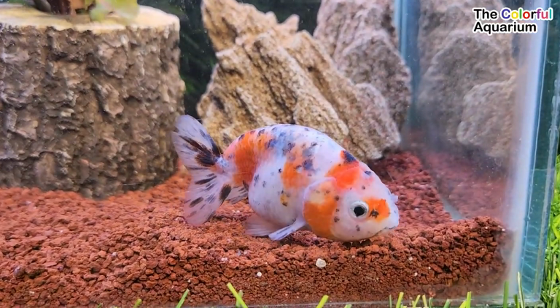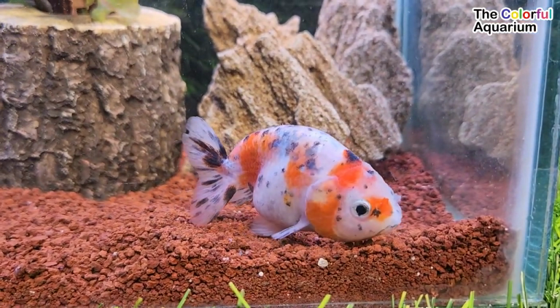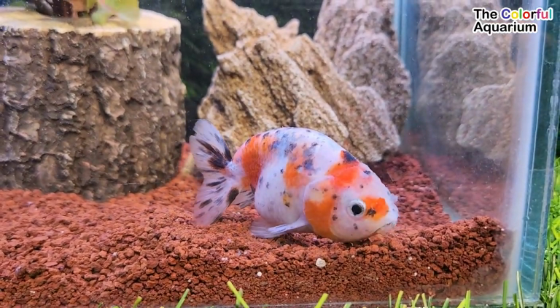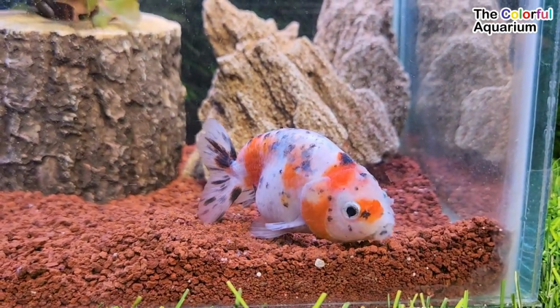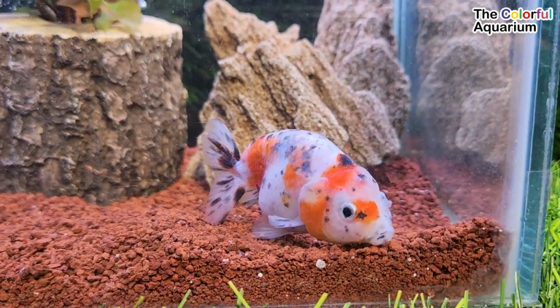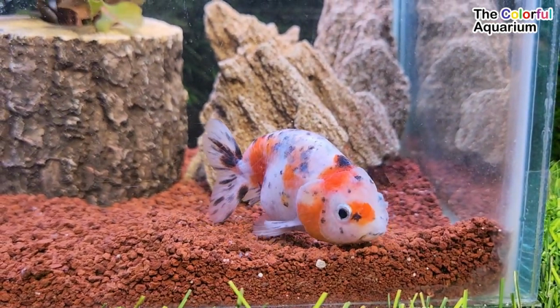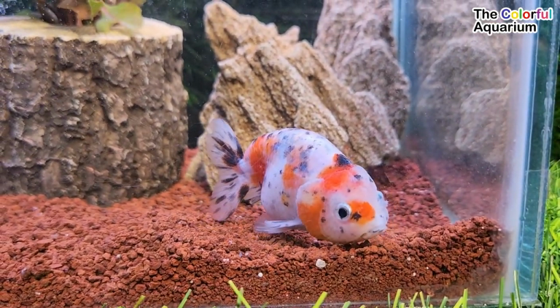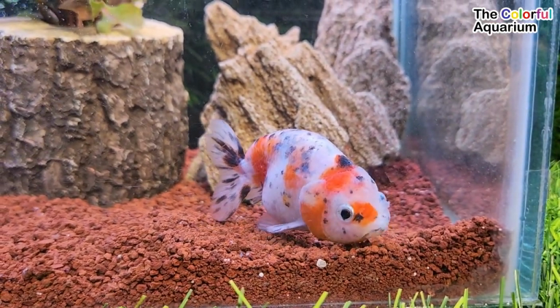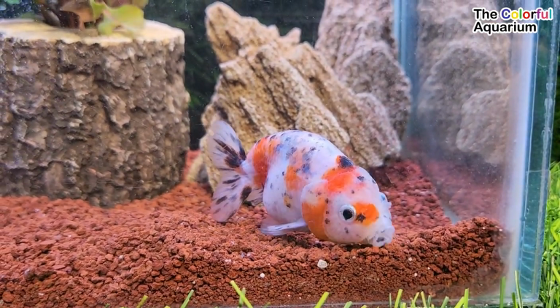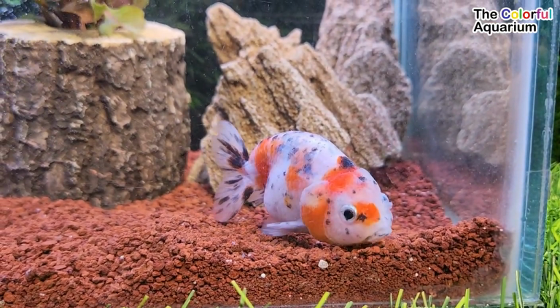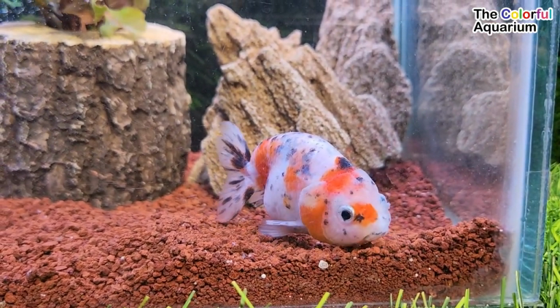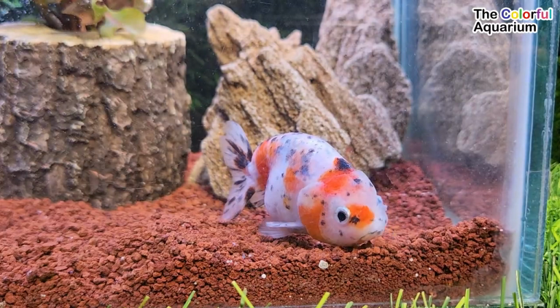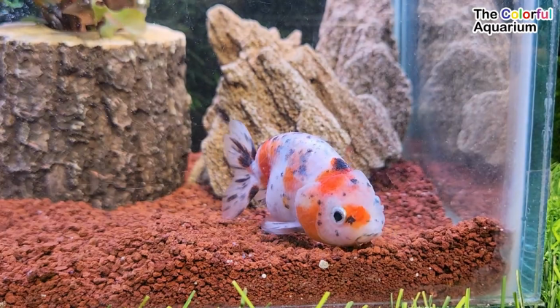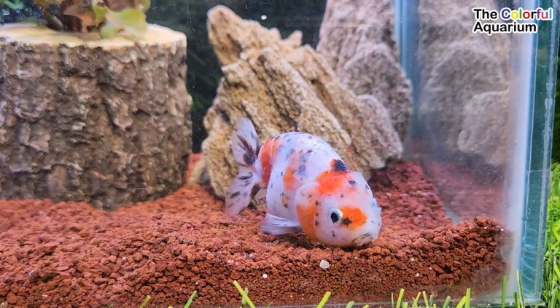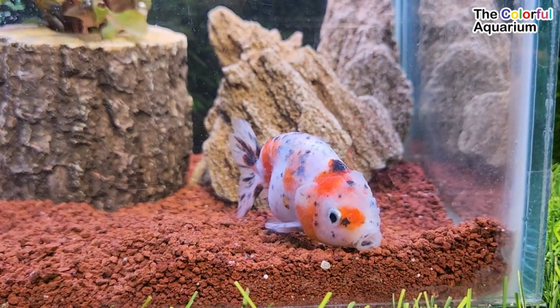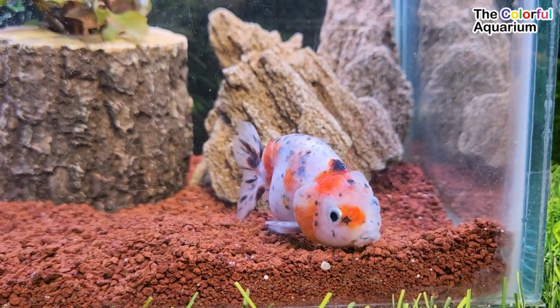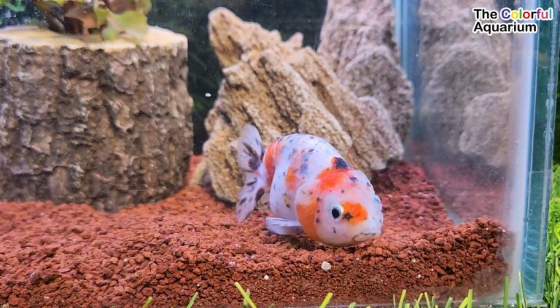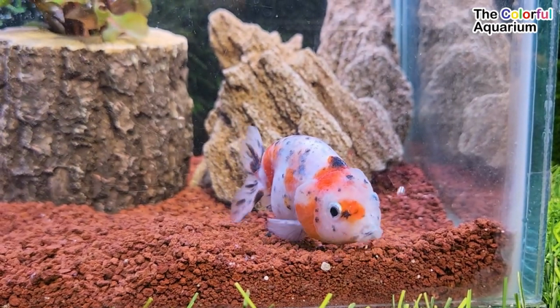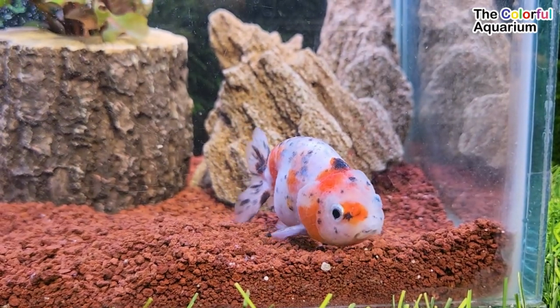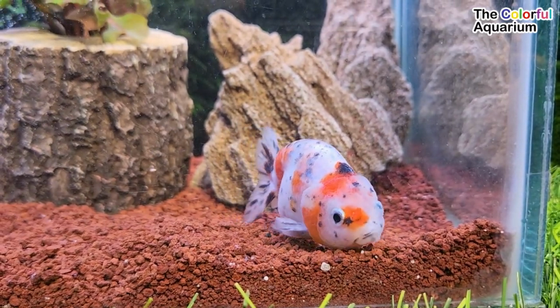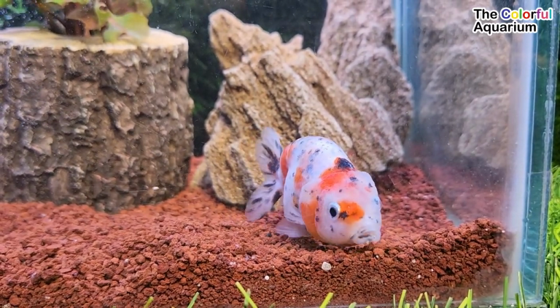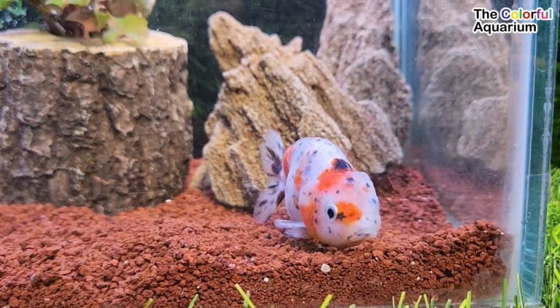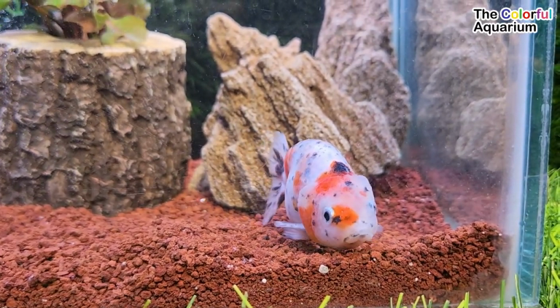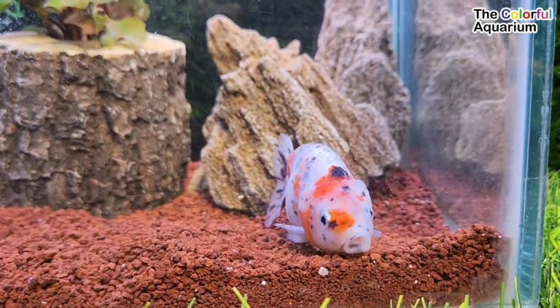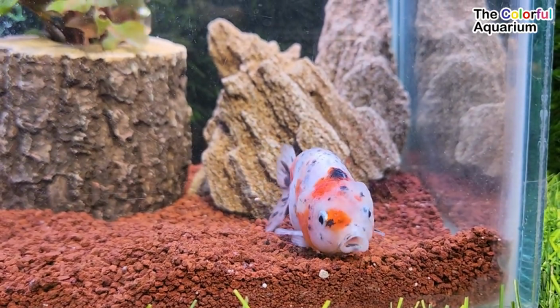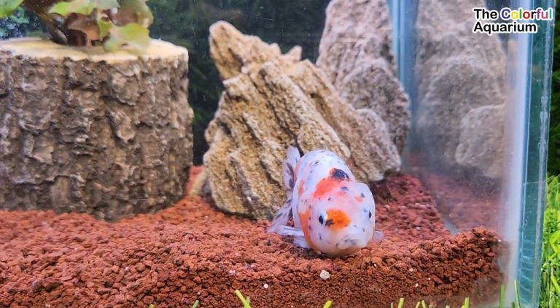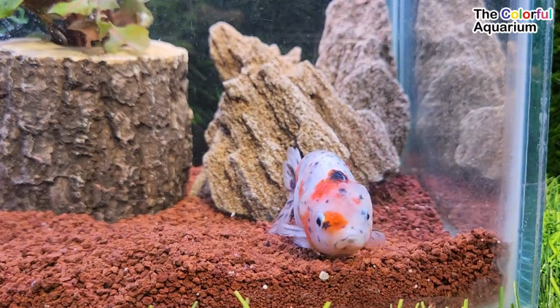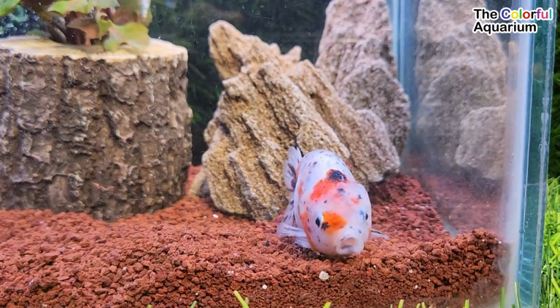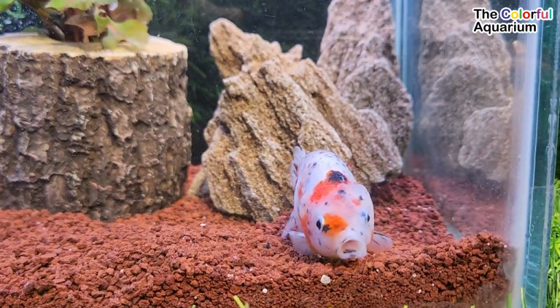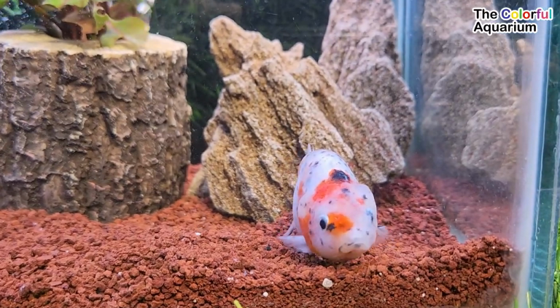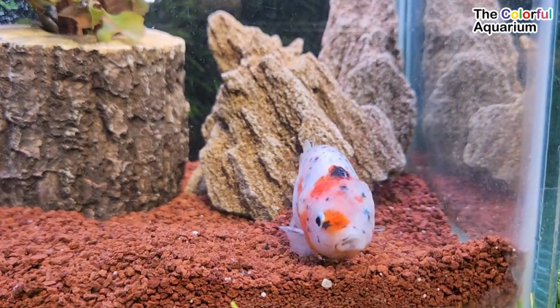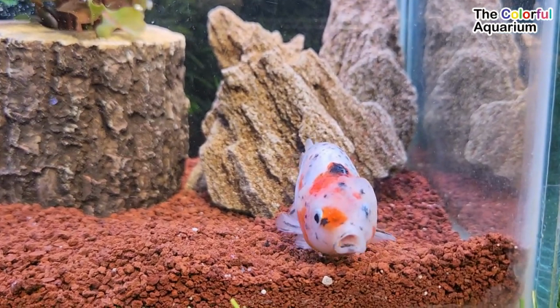The ranchu is a hooded variety of goldfish native to China. It is referred to as the king of goldfish by the Japanese. Maruko more commonly refers to the eggfish goldfish.